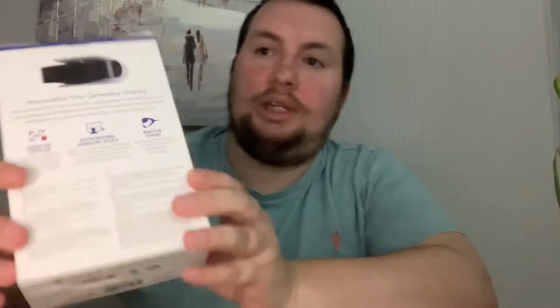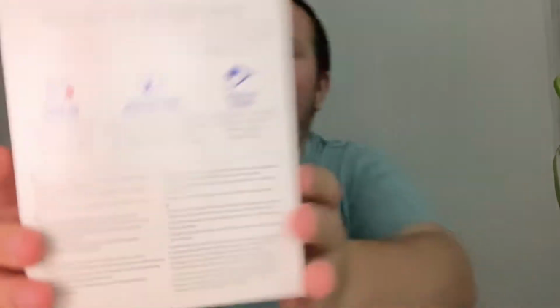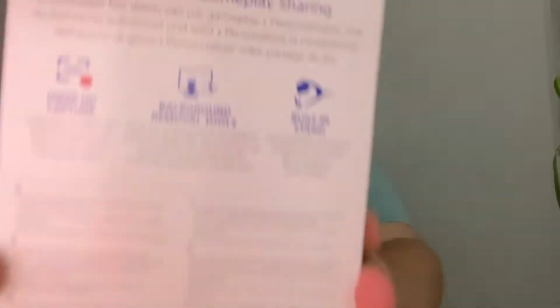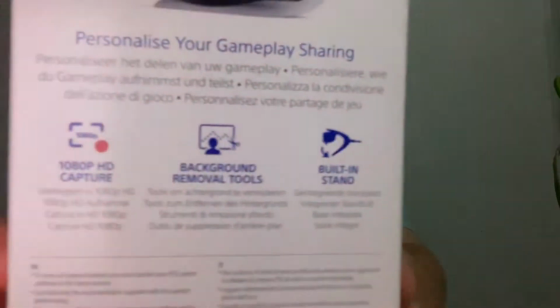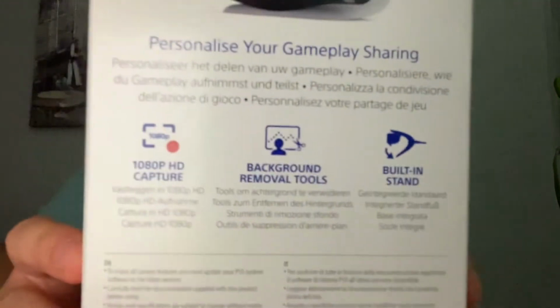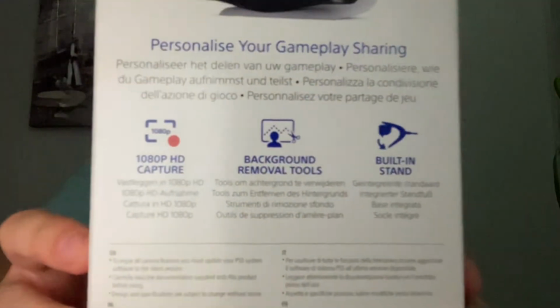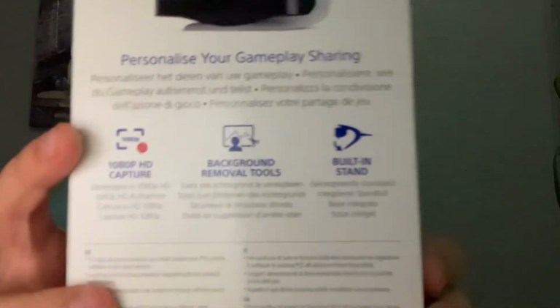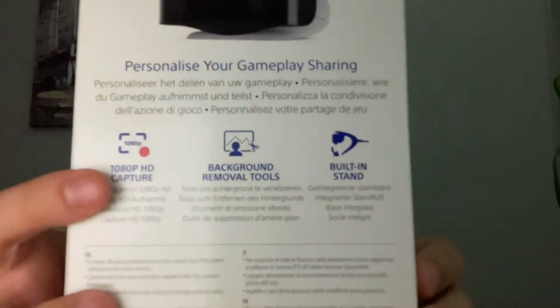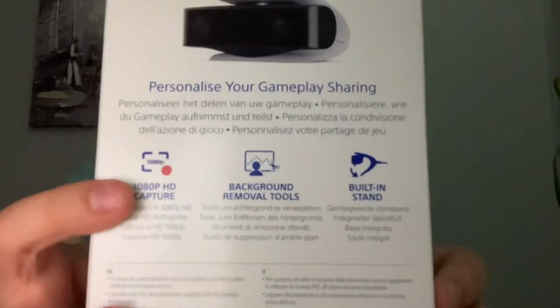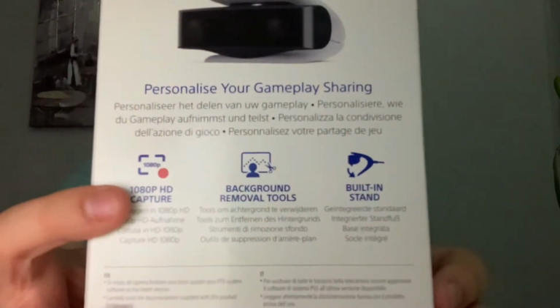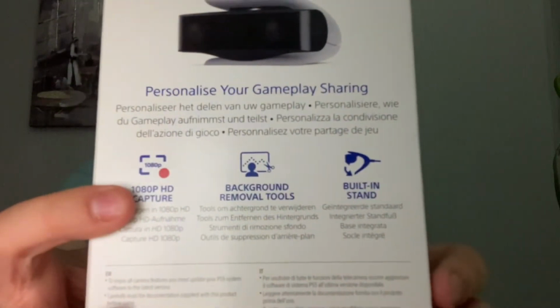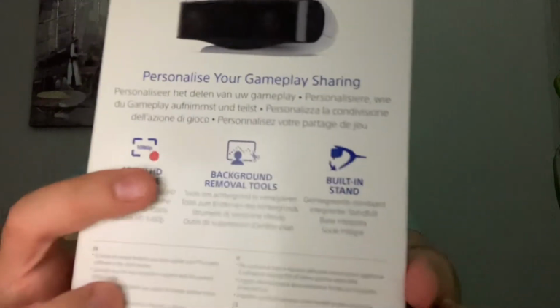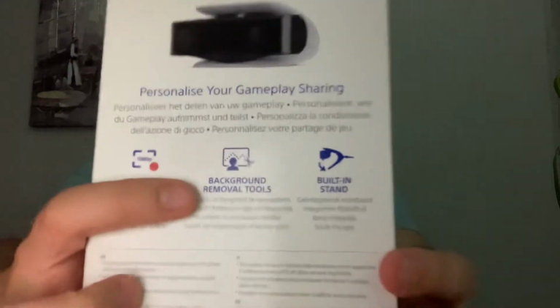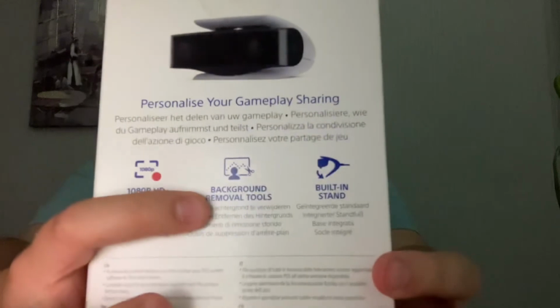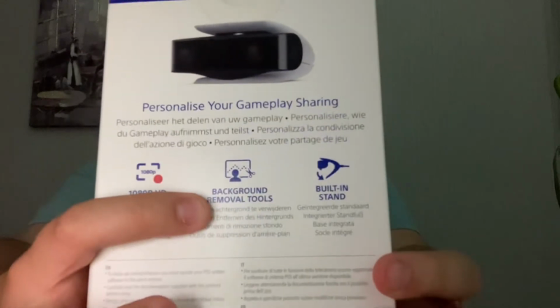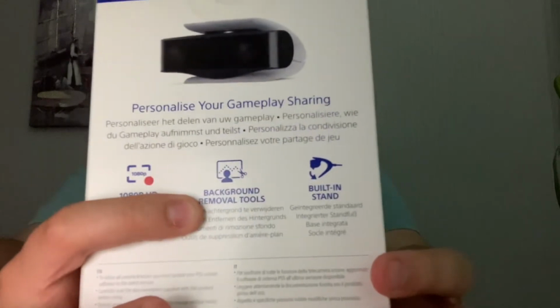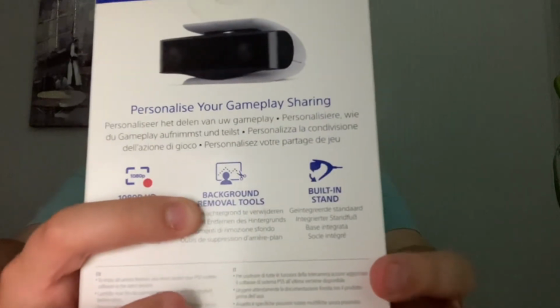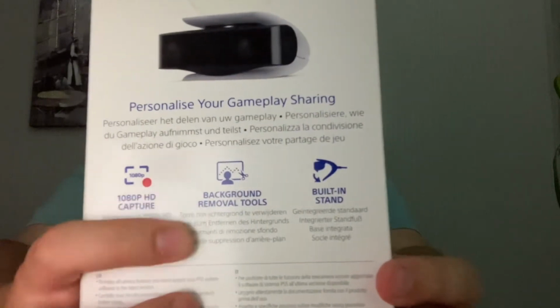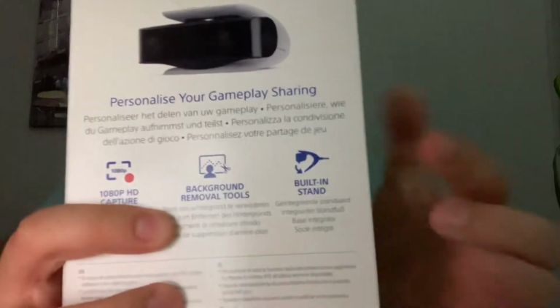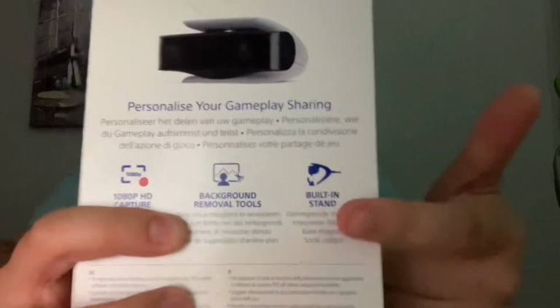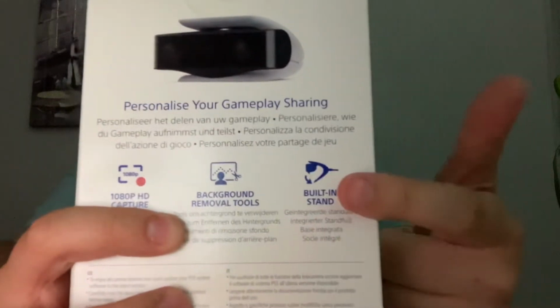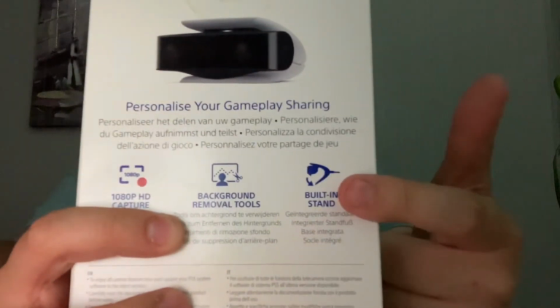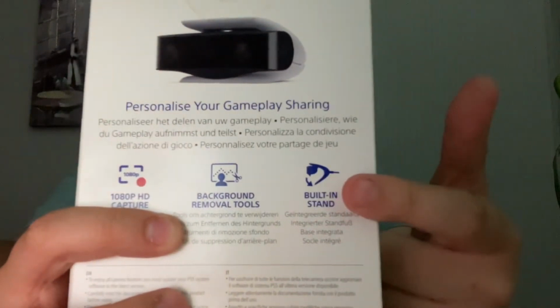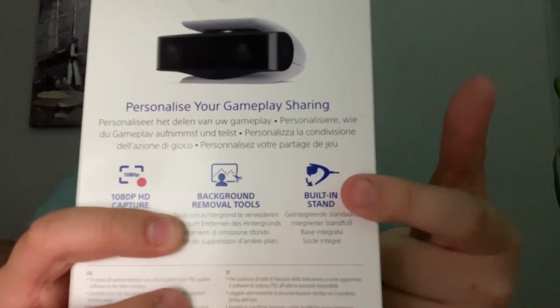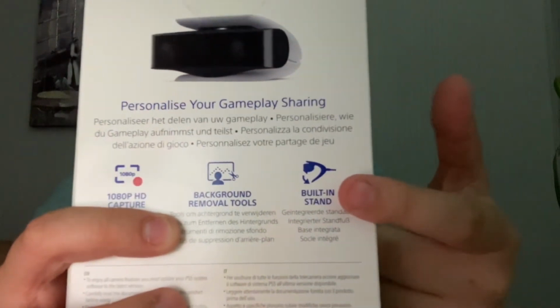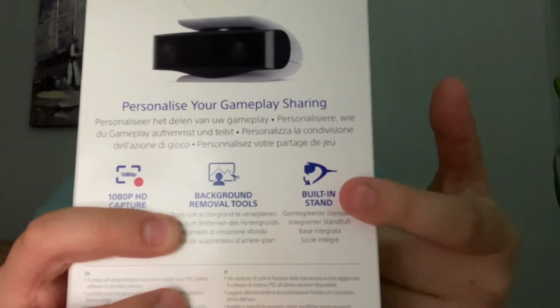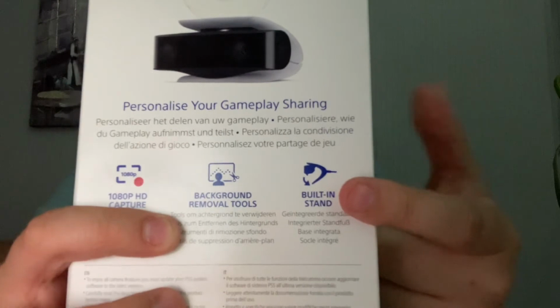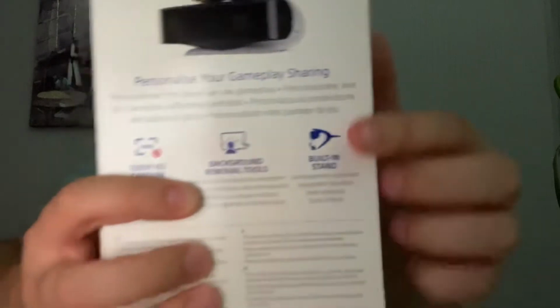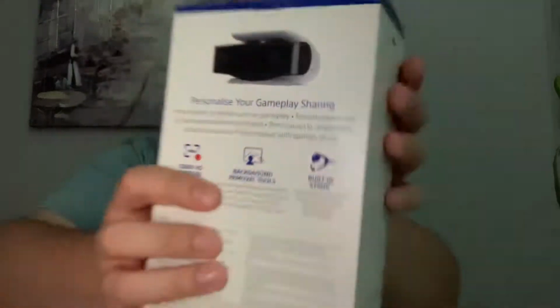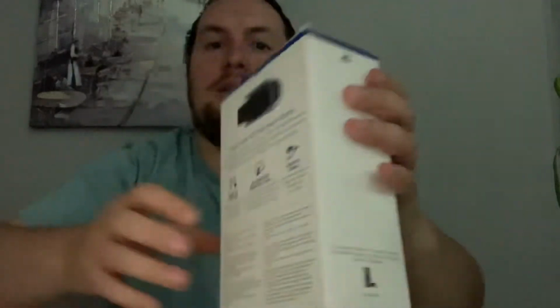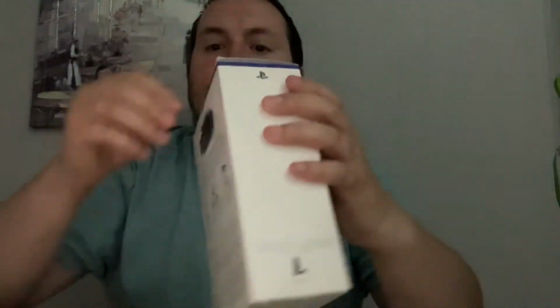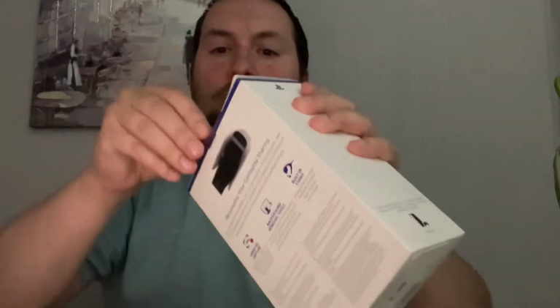Here's the back of the box. It does a 1080p capture, you can remove the background, and it's got a stand built into it so you can angle it better and stuff like that.